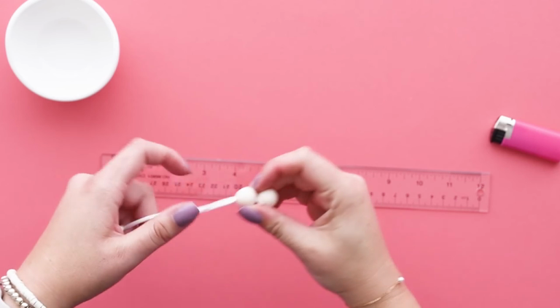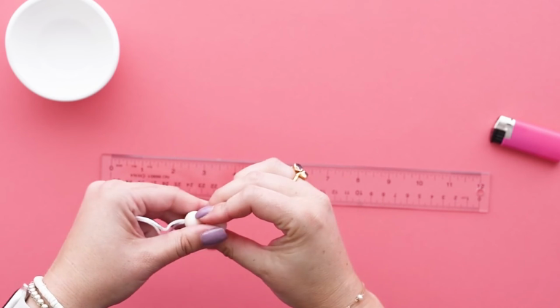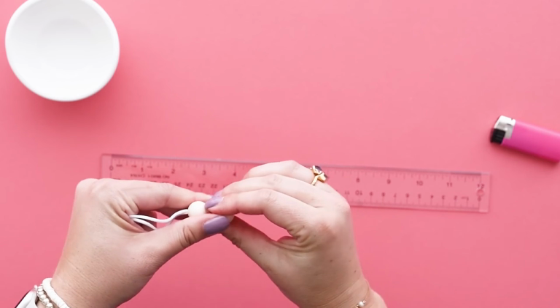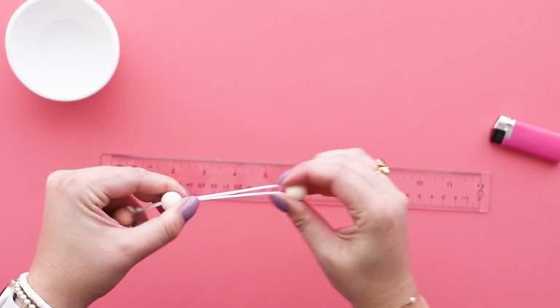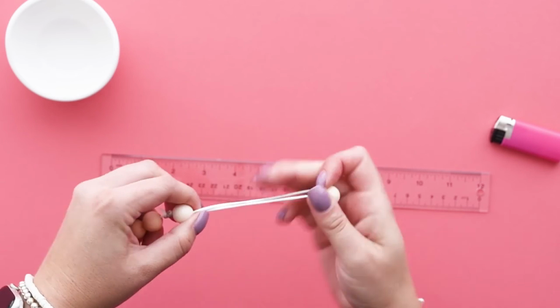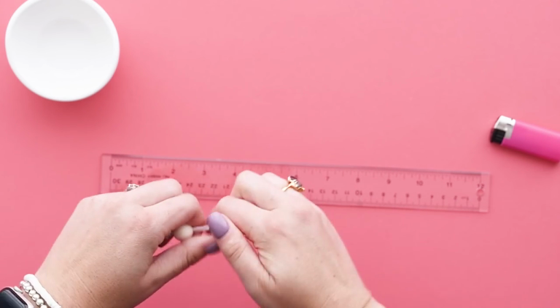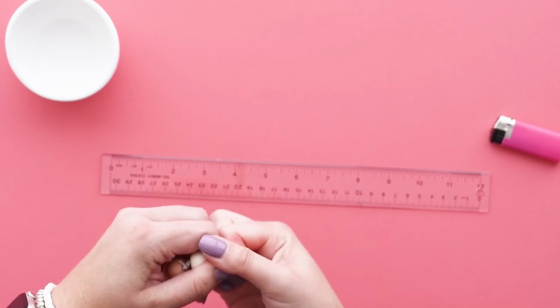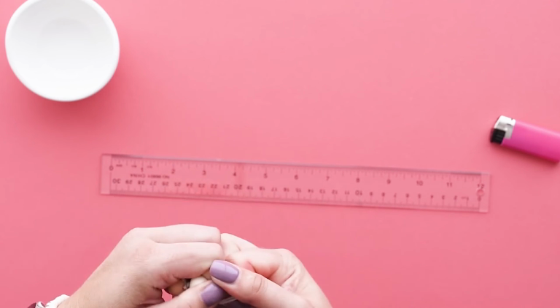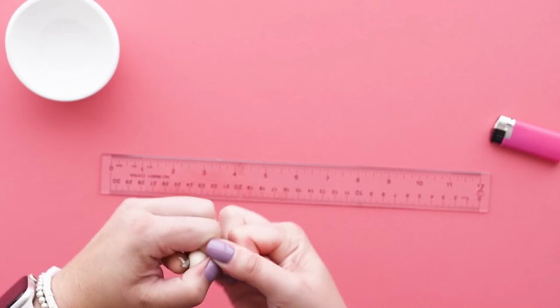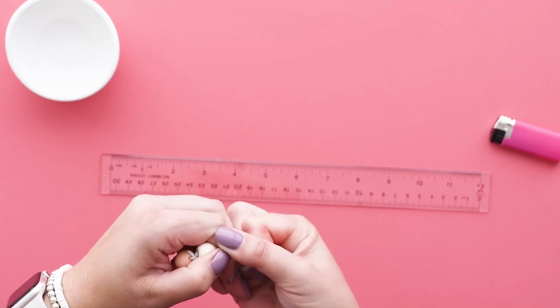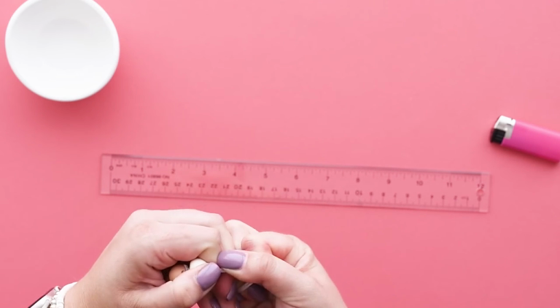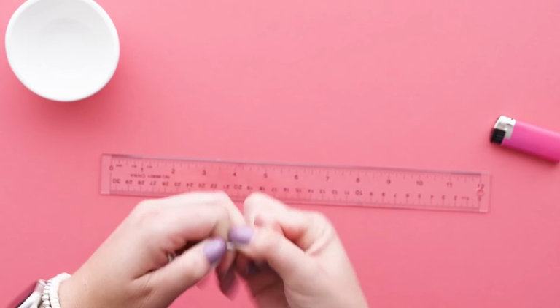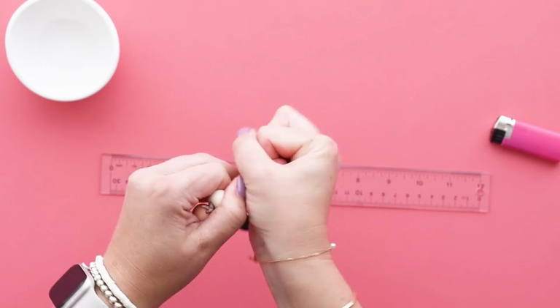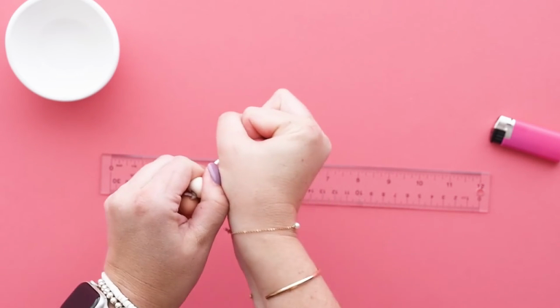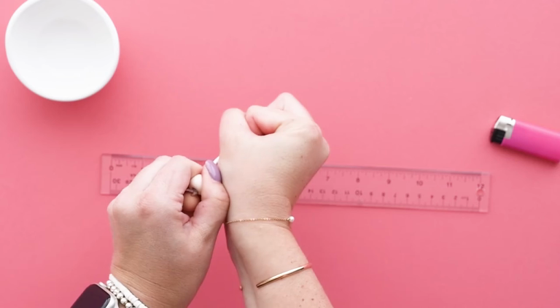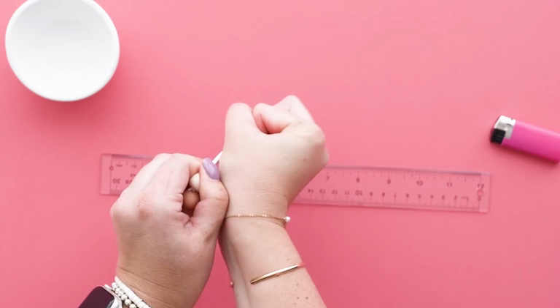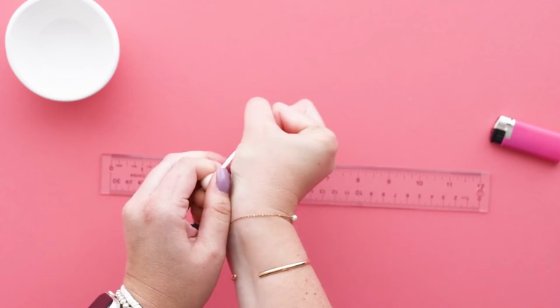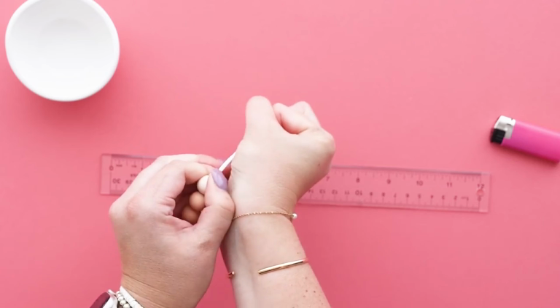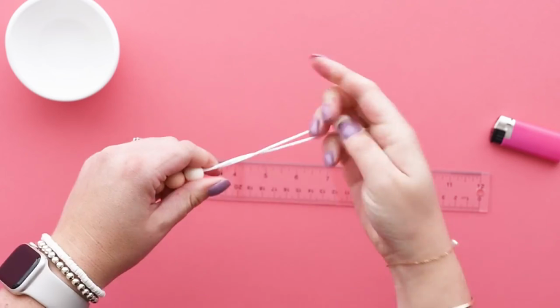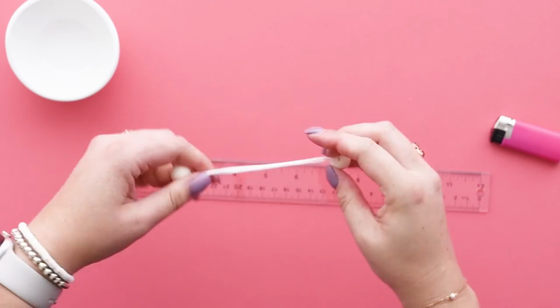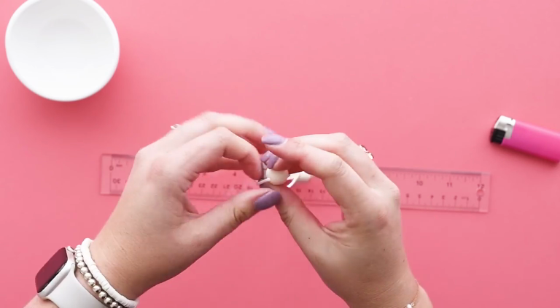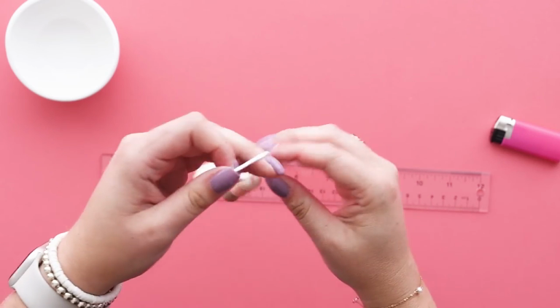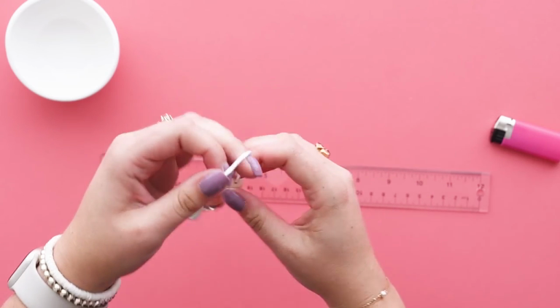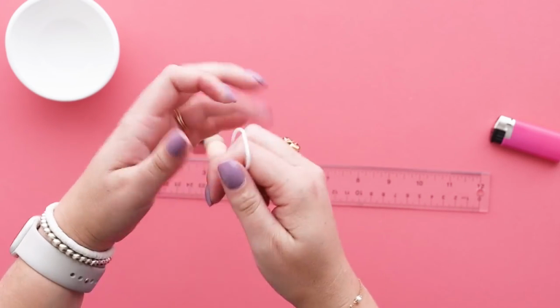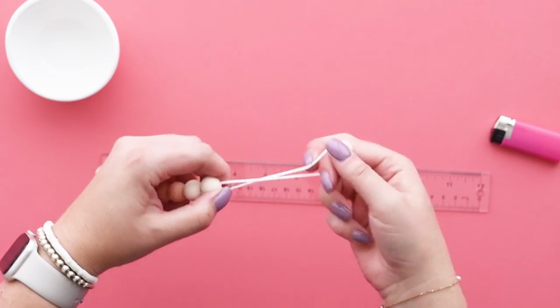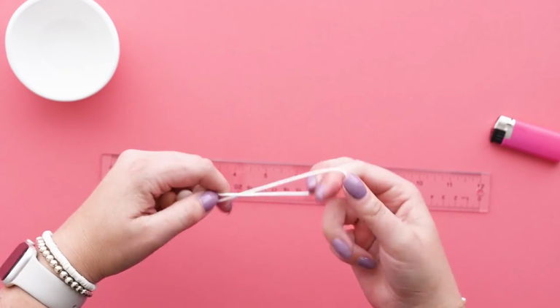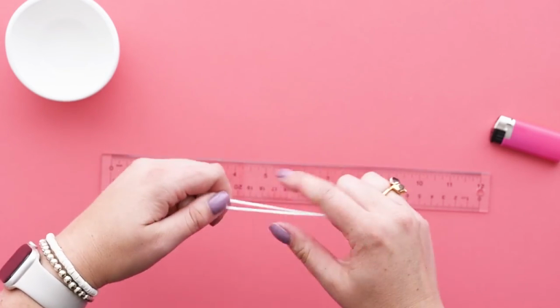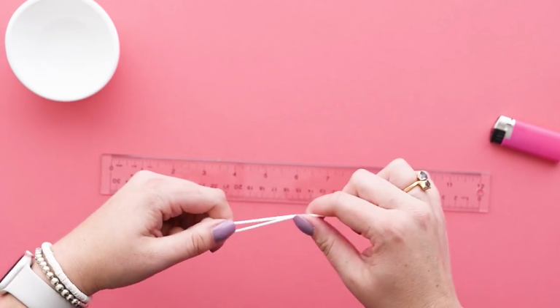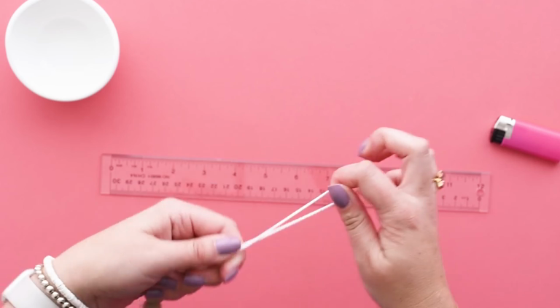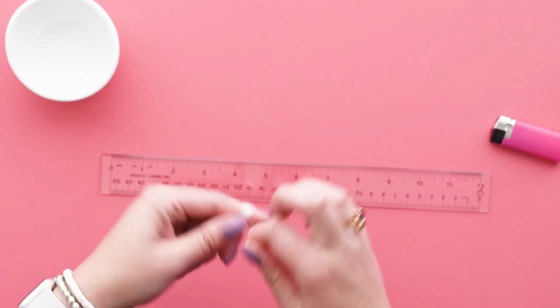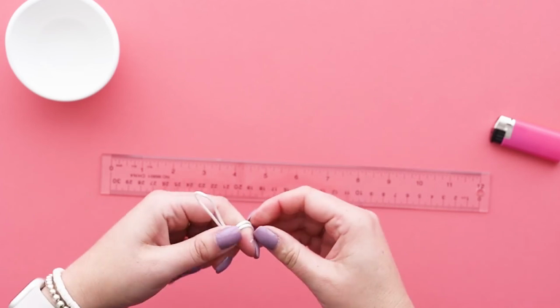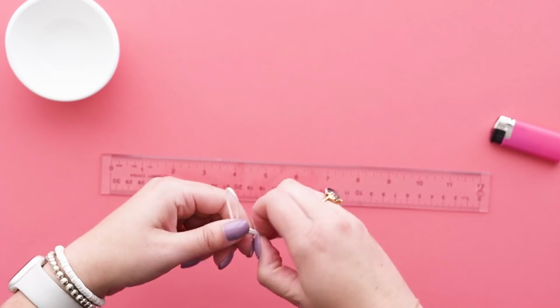Pull the second last bead up and over the knot to cover it. Pull the last bead up and then knot the loop tightly above it.